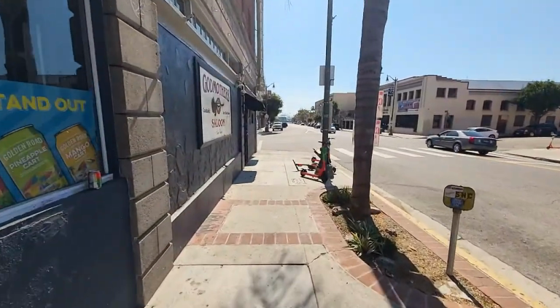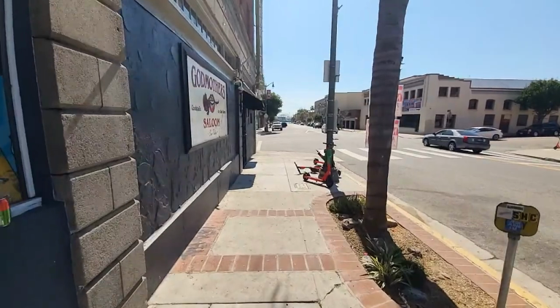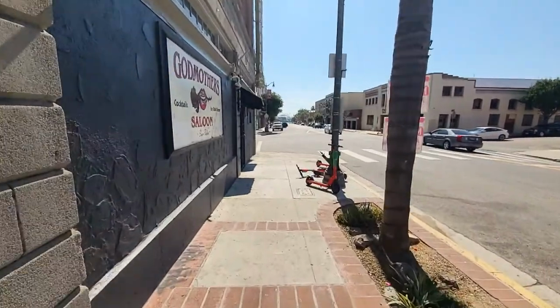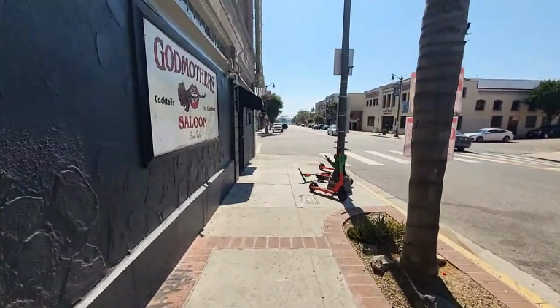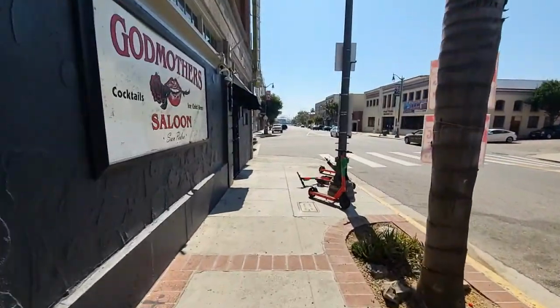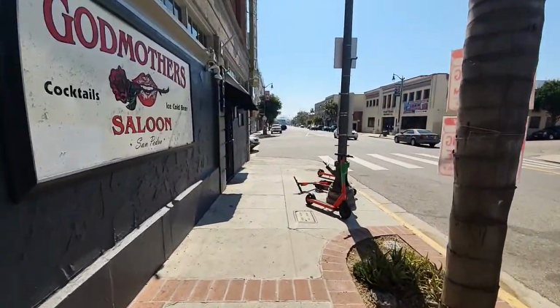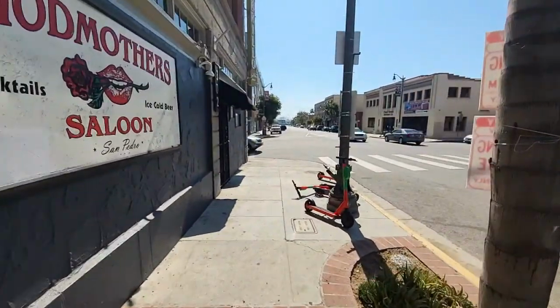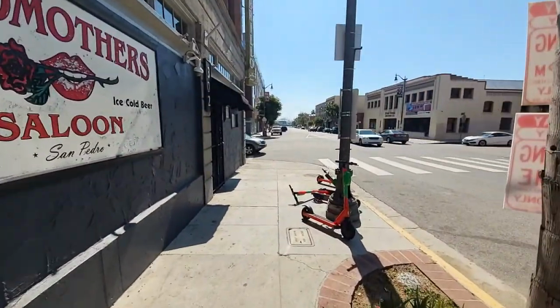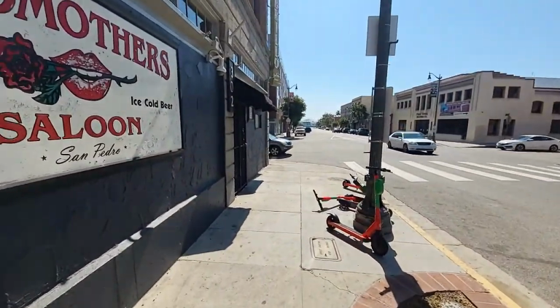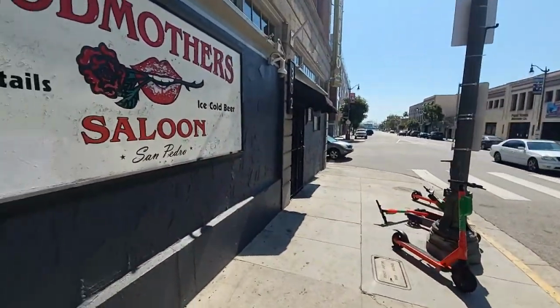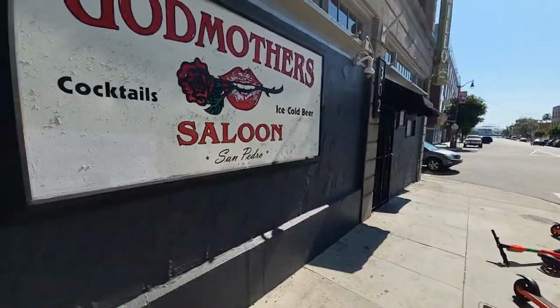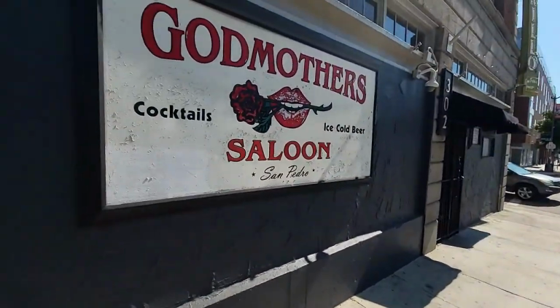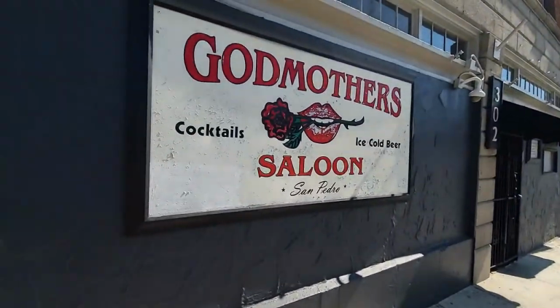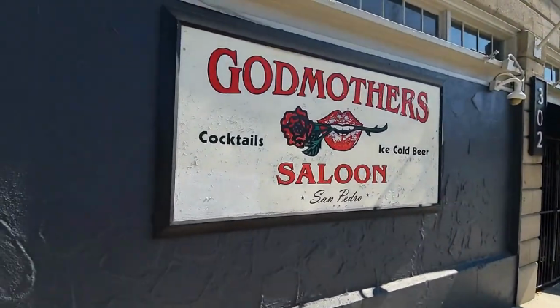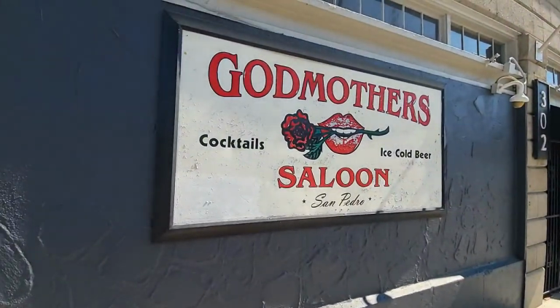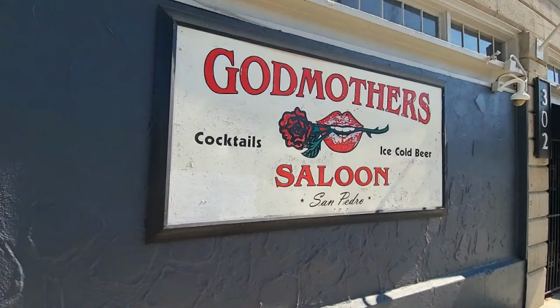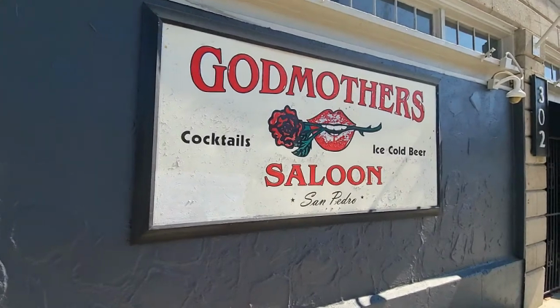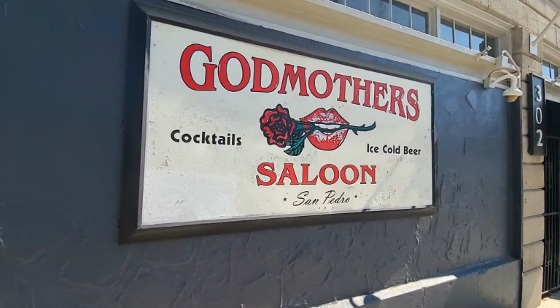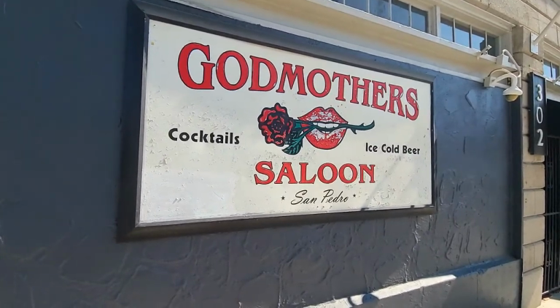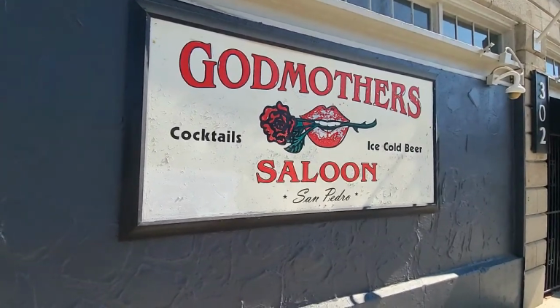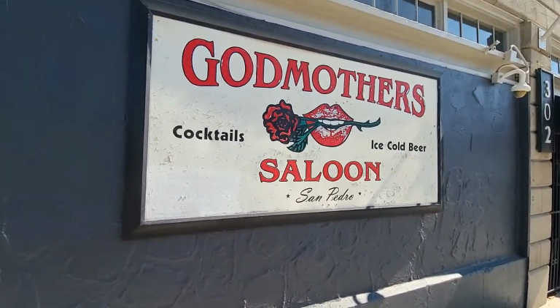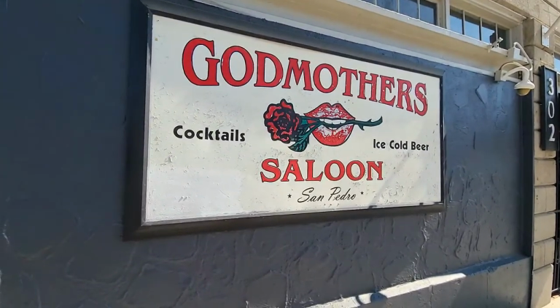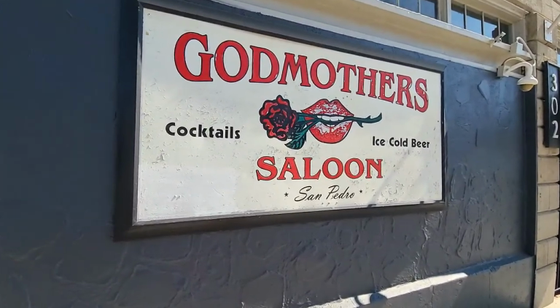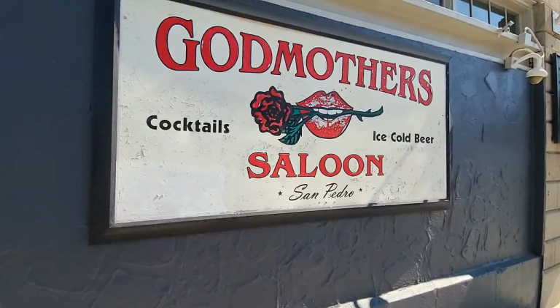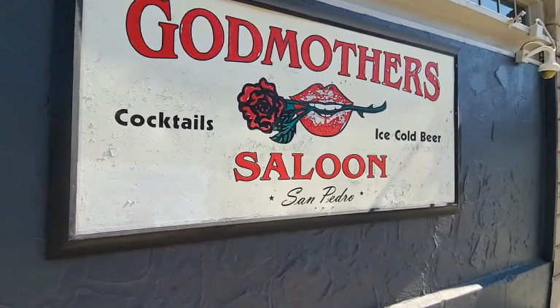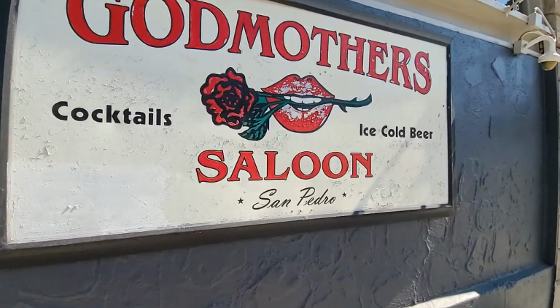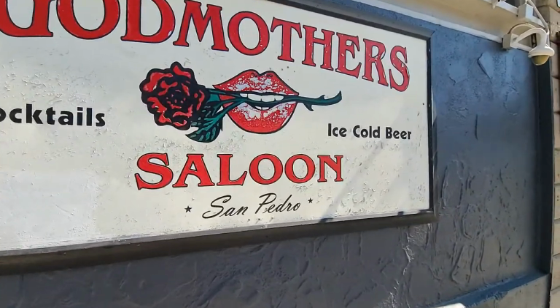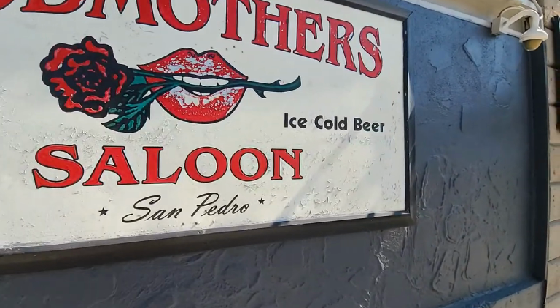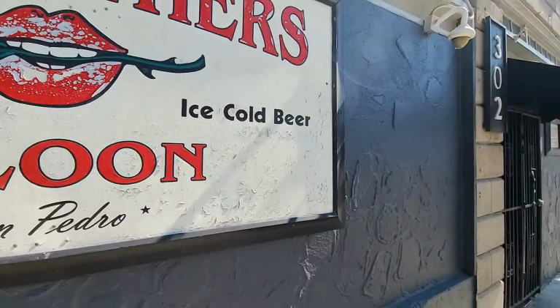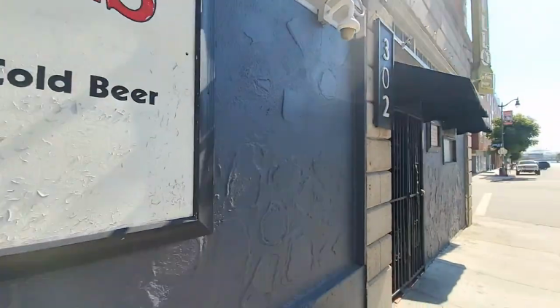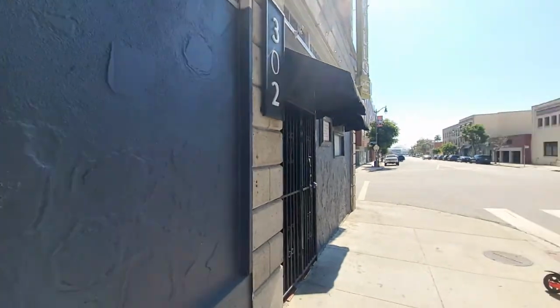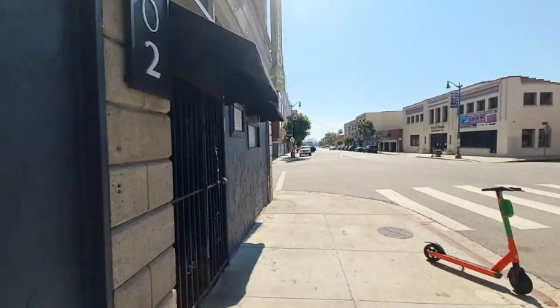There are lots of unions here because all the ship workers, dock workers, and all the people involved in port activity are unionized. Oh, the Whale and Ale — and off in the distance there you can see the port area, just catching a glimpse of the ocean. And there's Godmother's Saloon — now we know where to get our cocktails and beer.